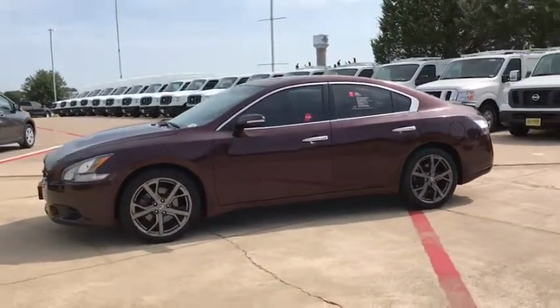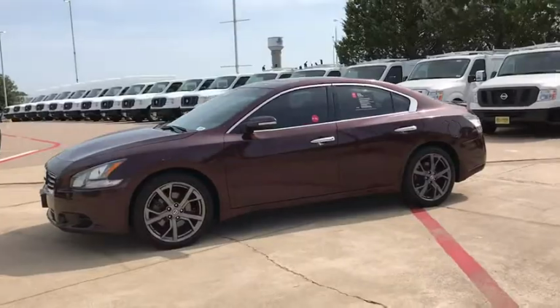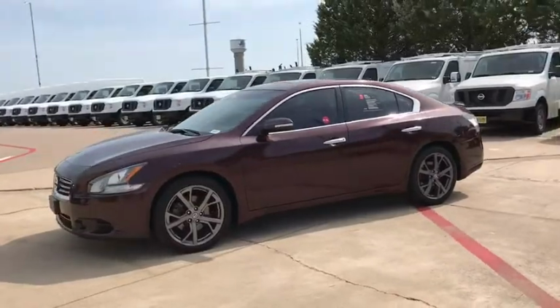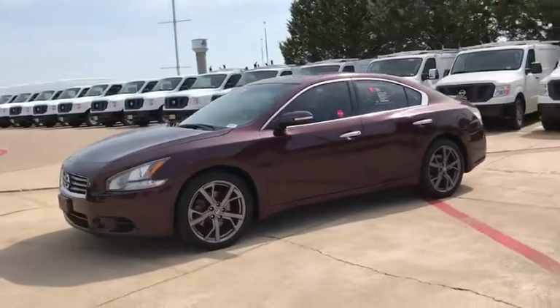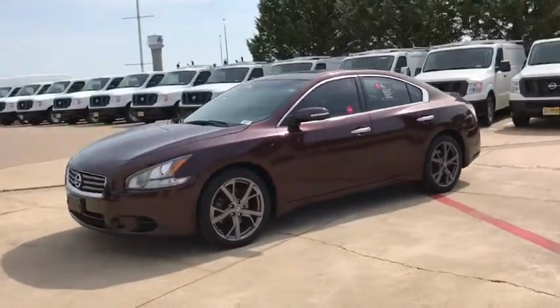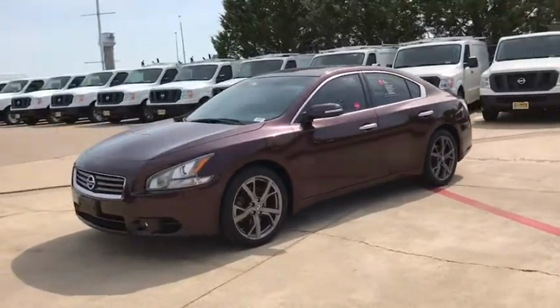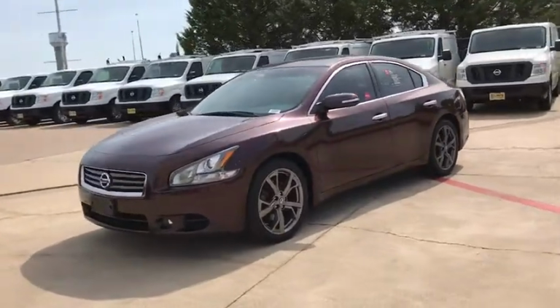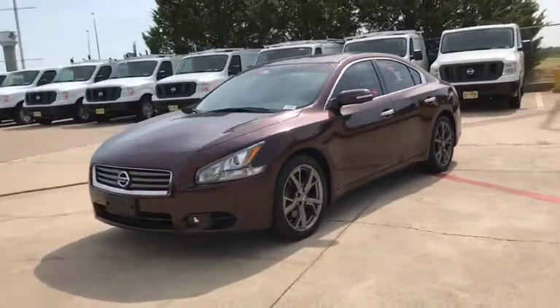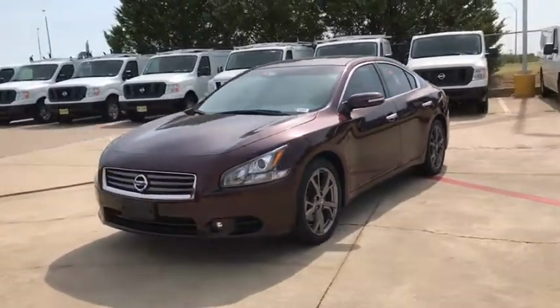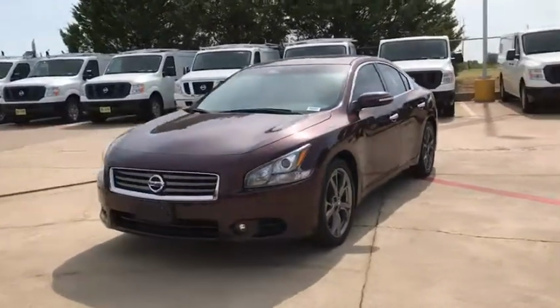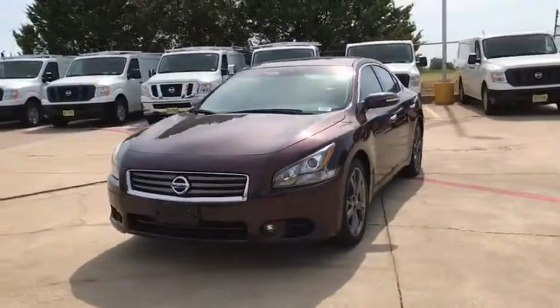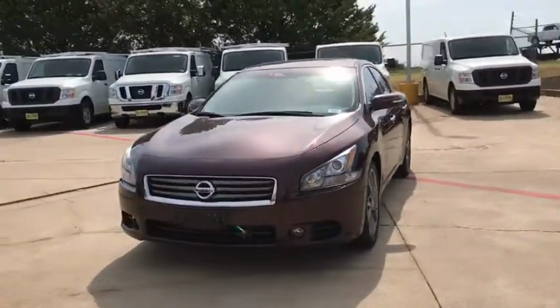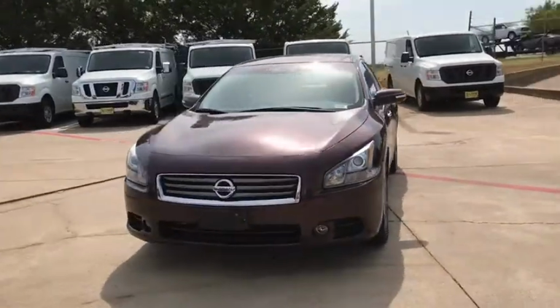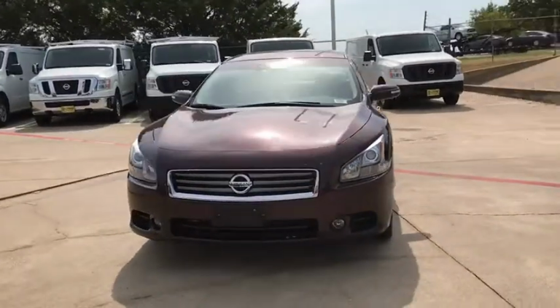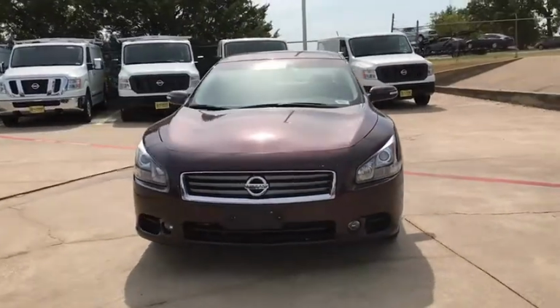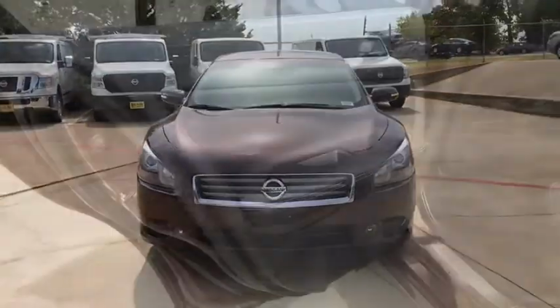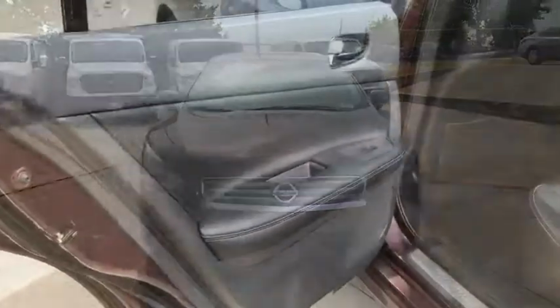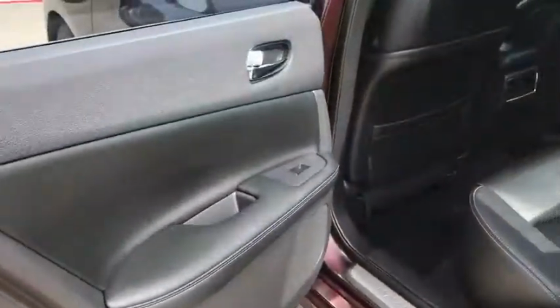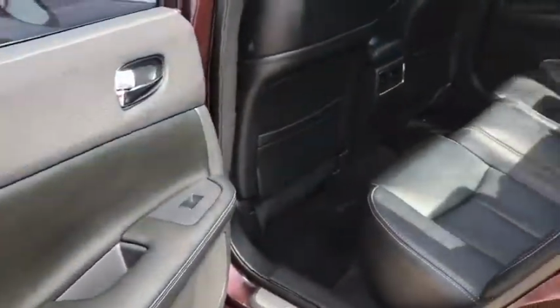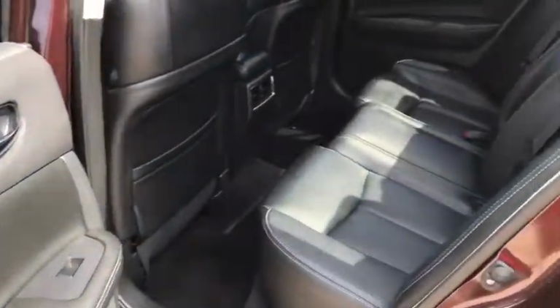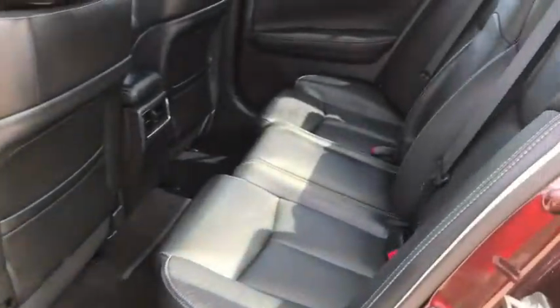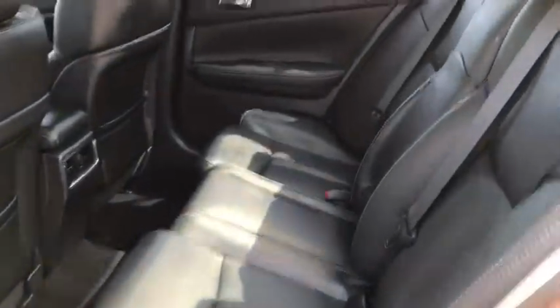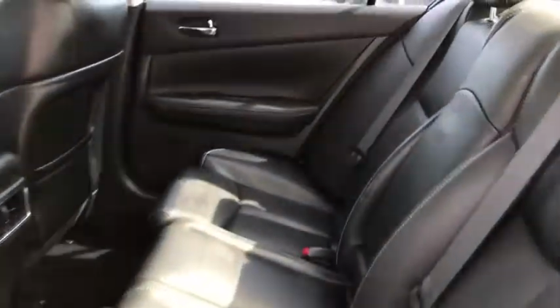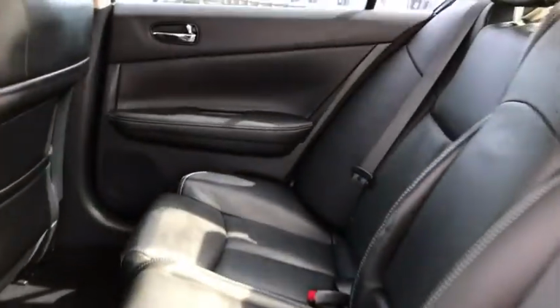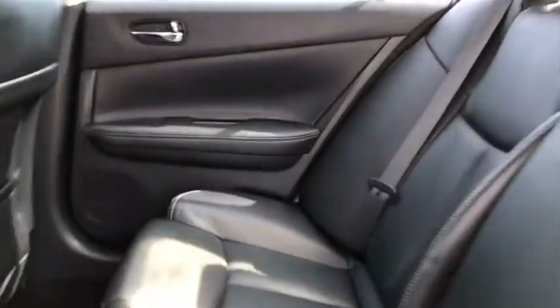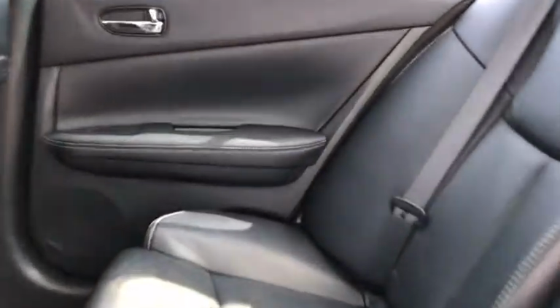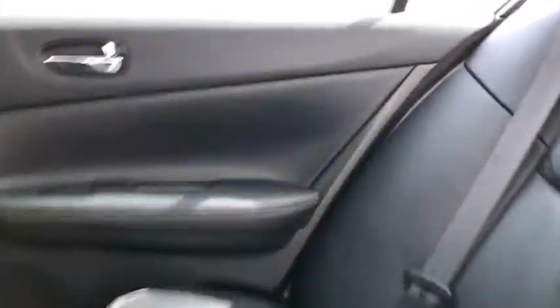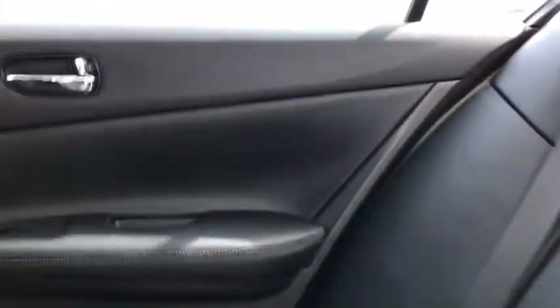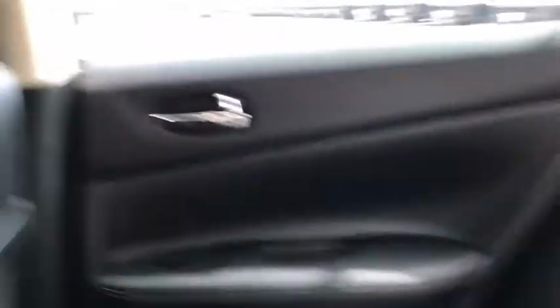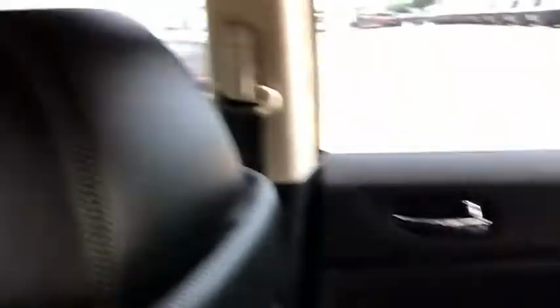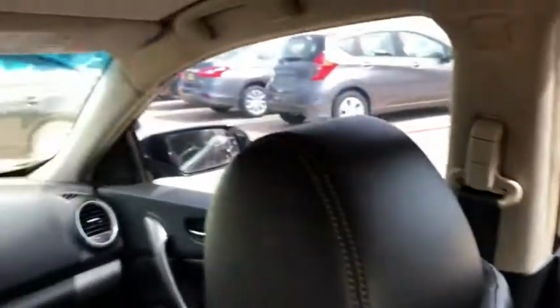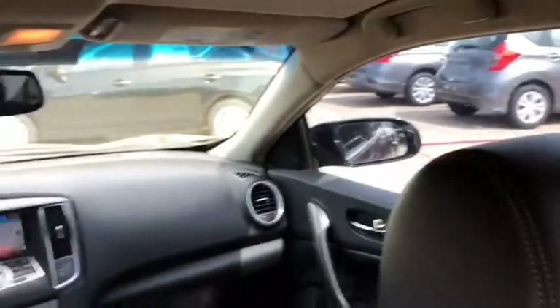Here are some of this vehicle's great options: traction control, keyless entry, stability control, anti-lock braking system, power passenger seat, backup camera, and steering wheel audio control.